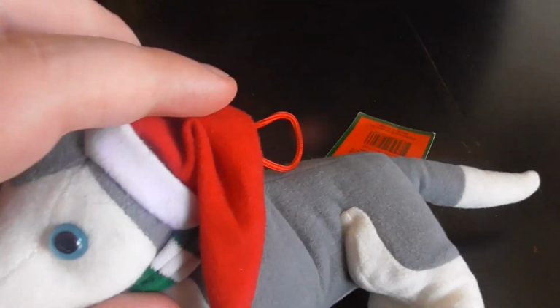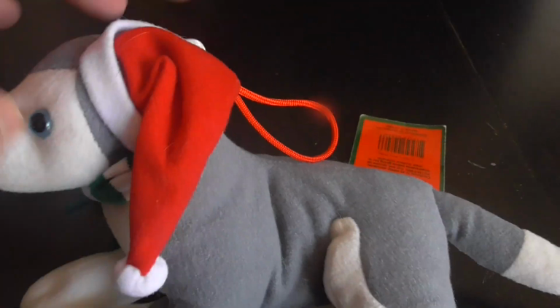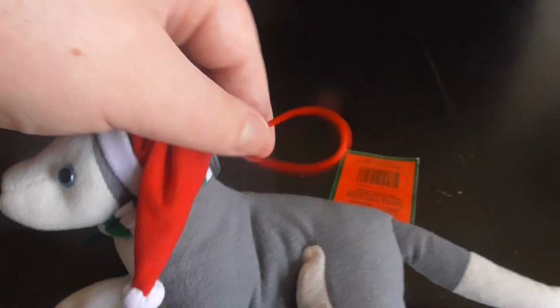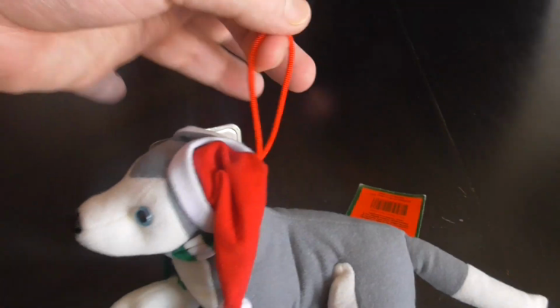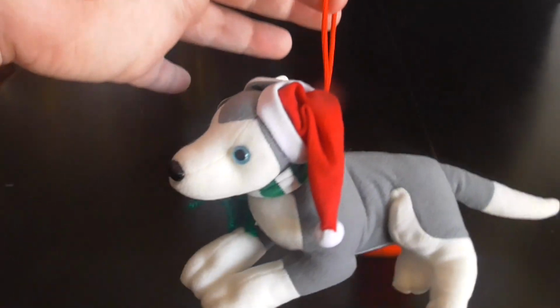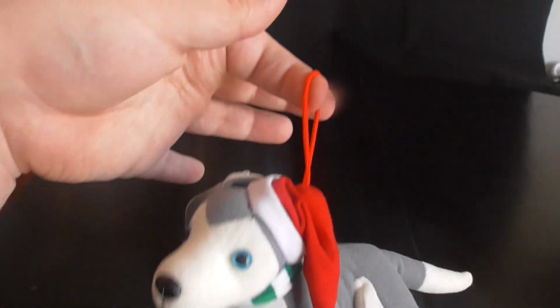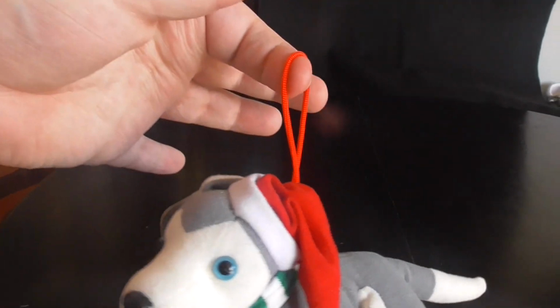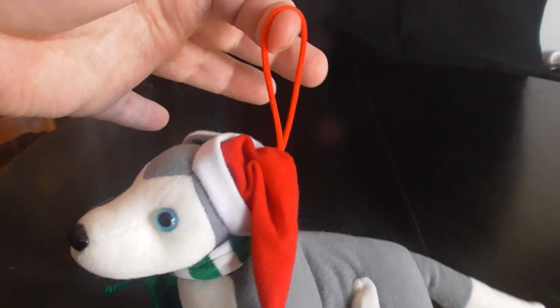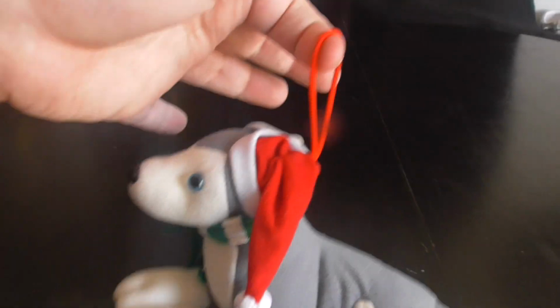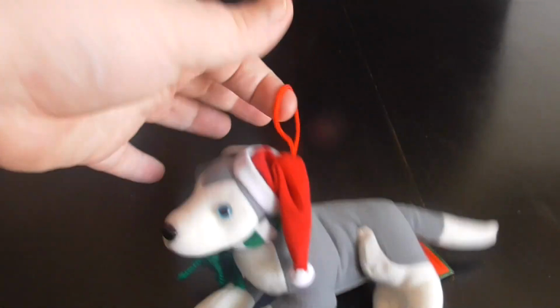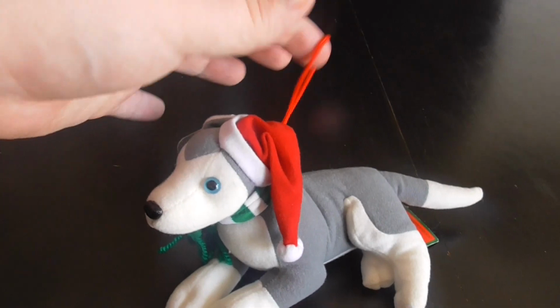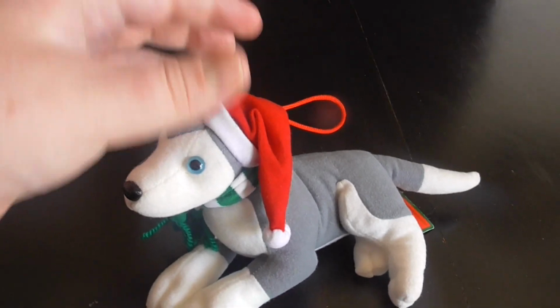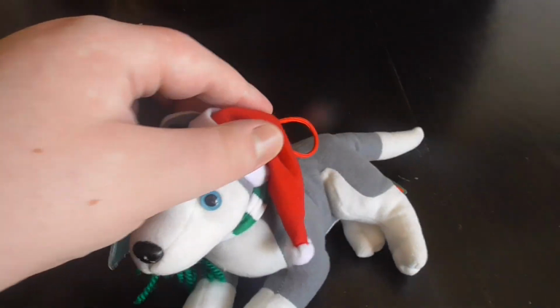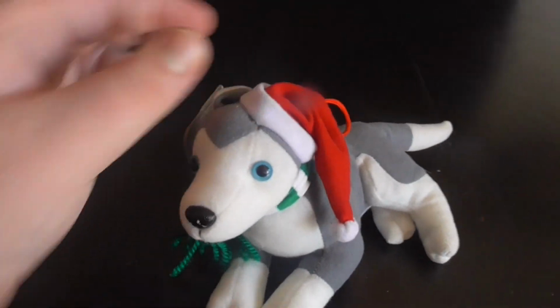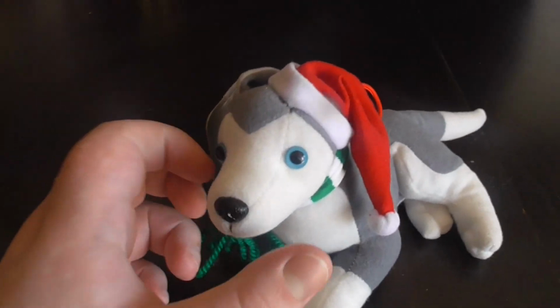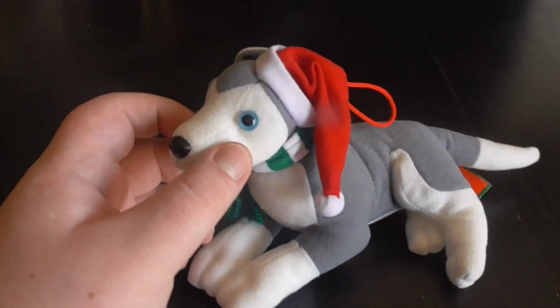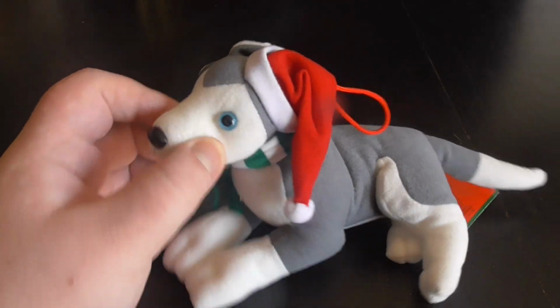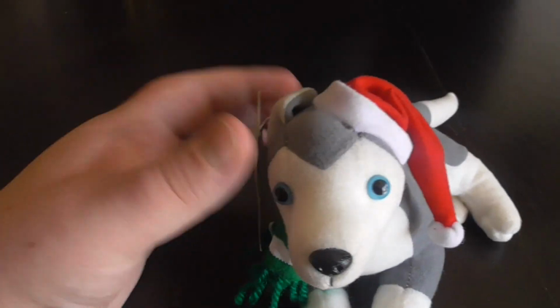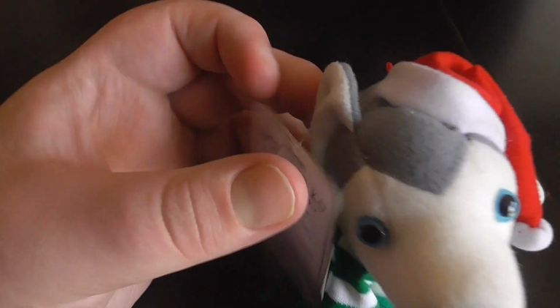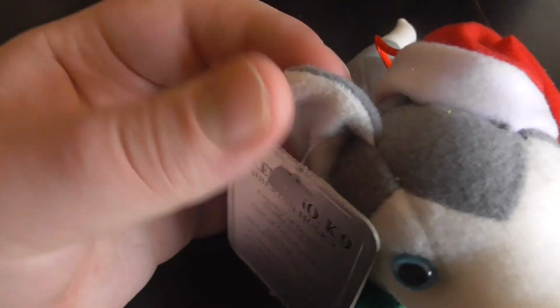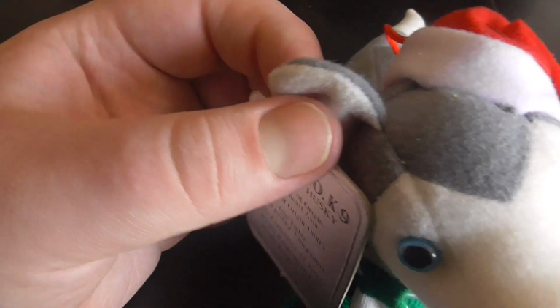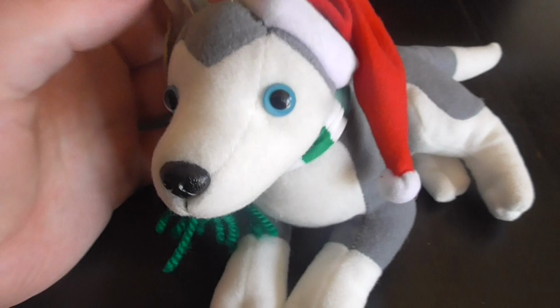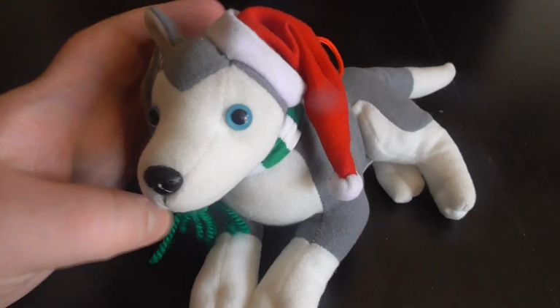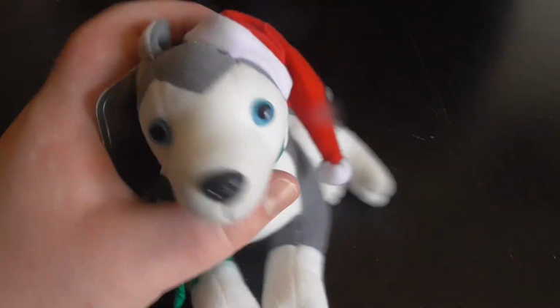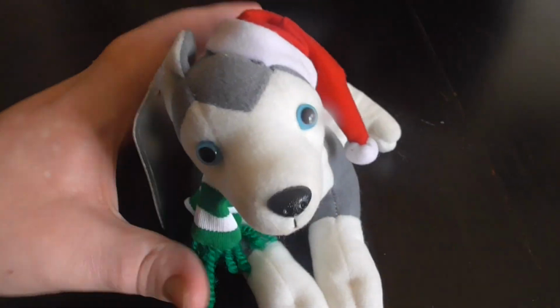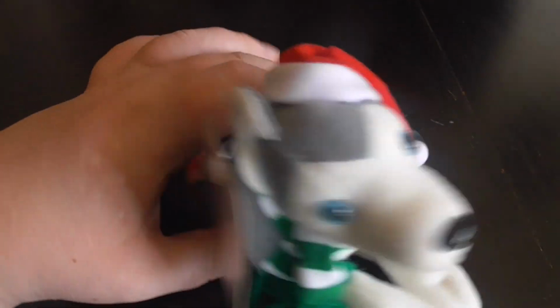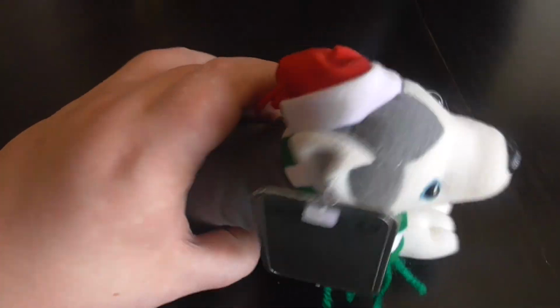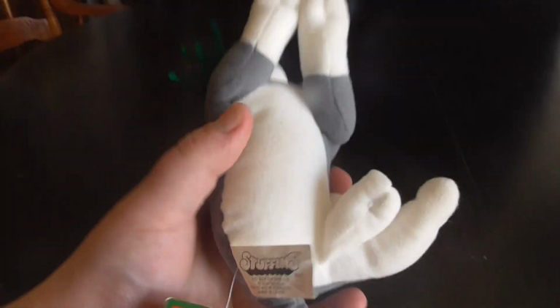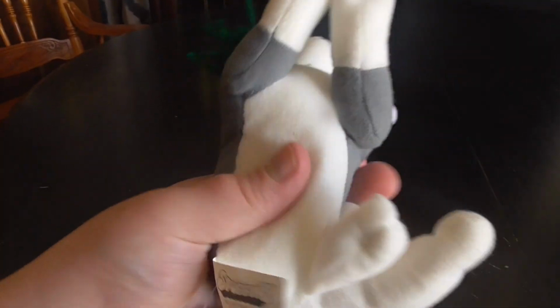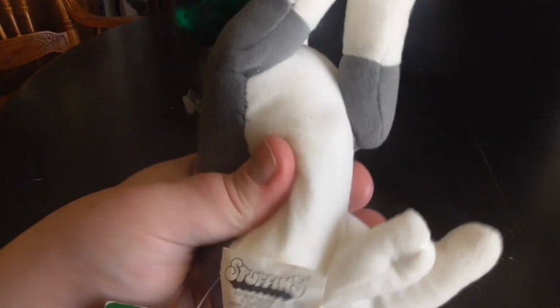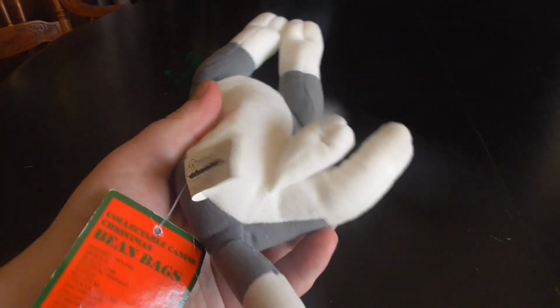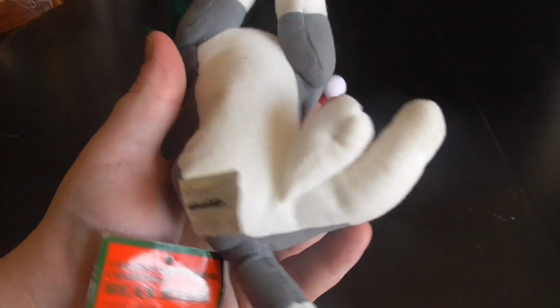There's the hat — pretty cool. There's the one ear, pretty nice. It's bean bag fill.